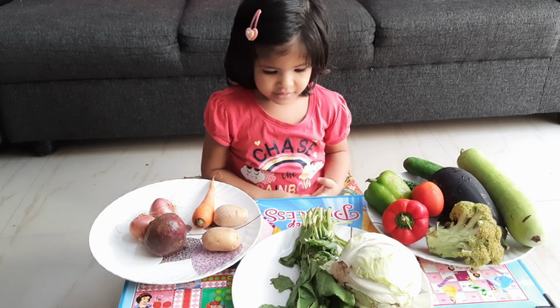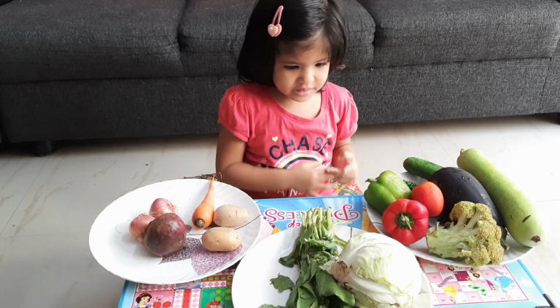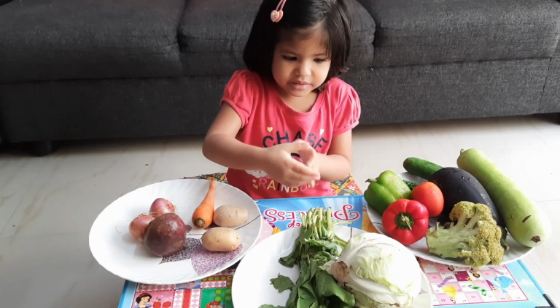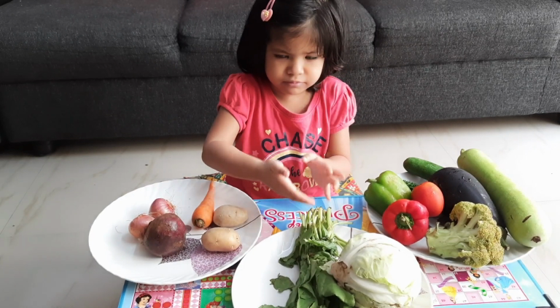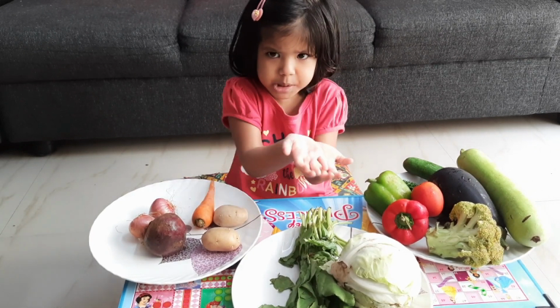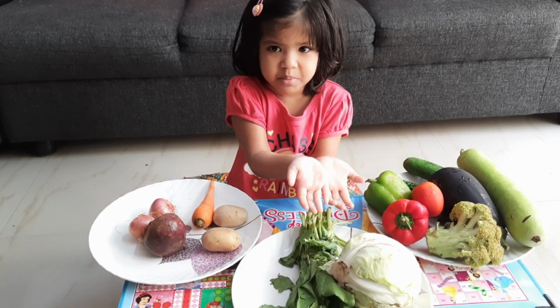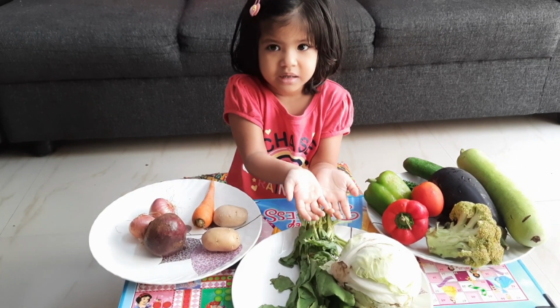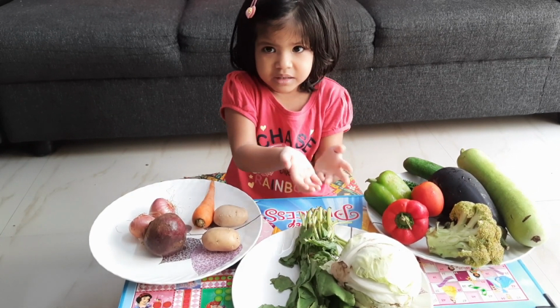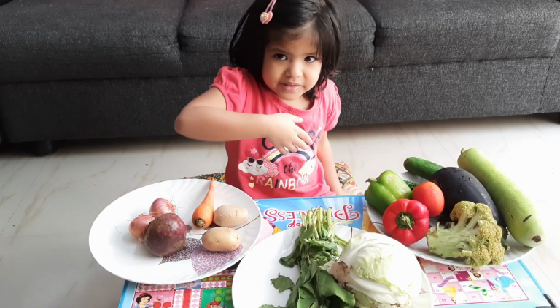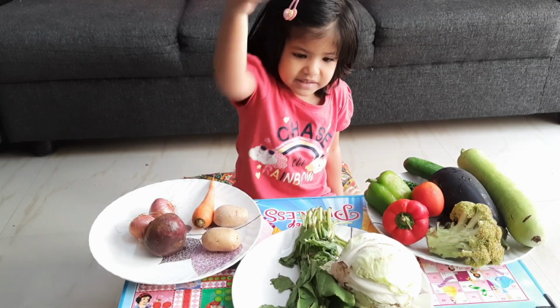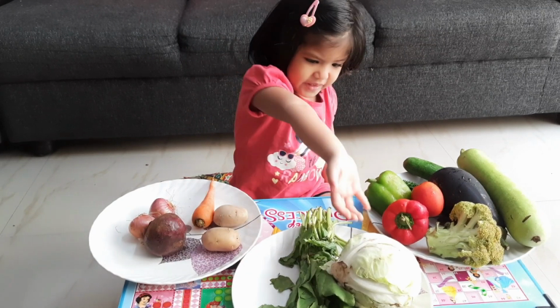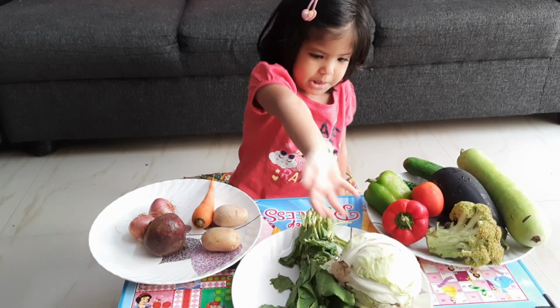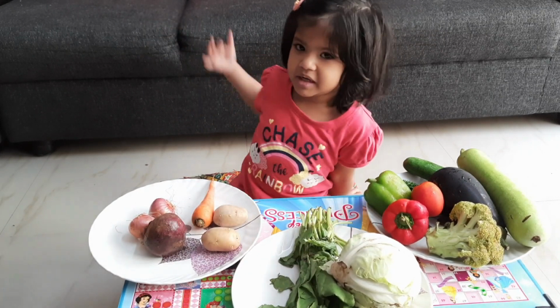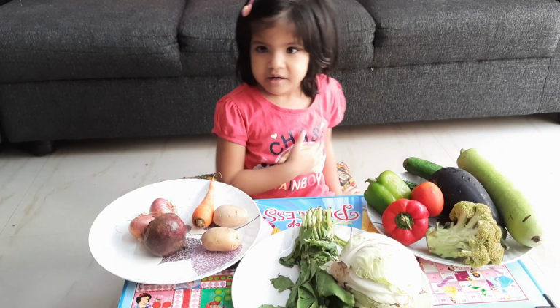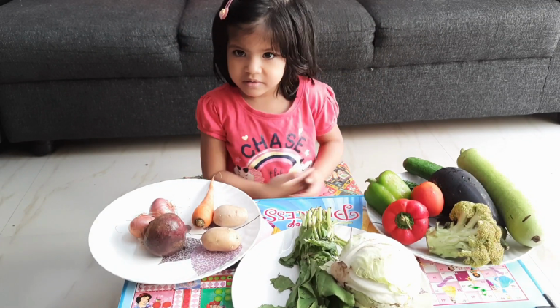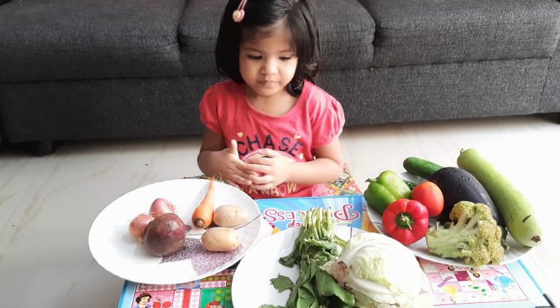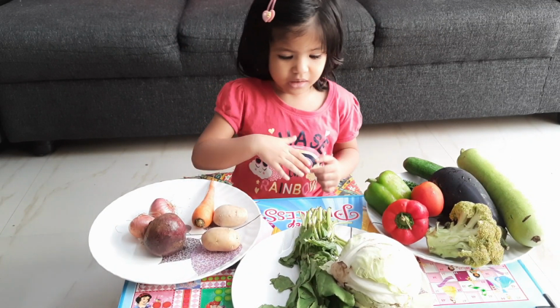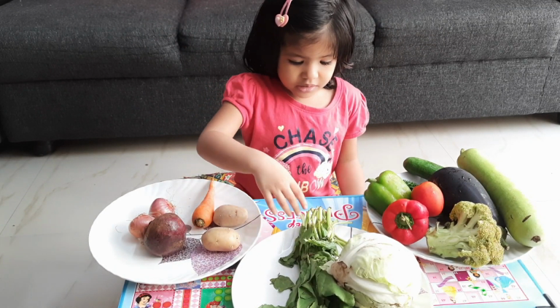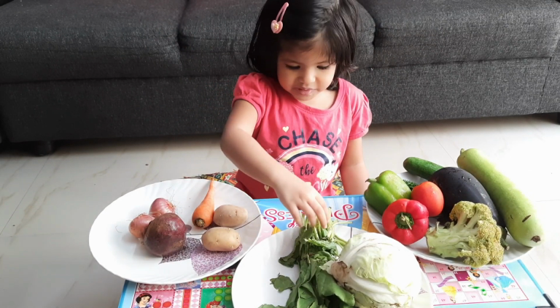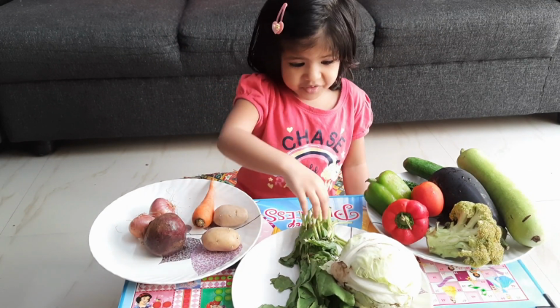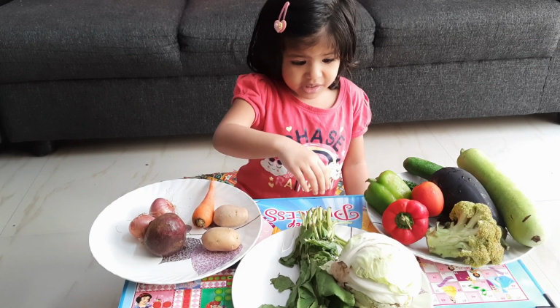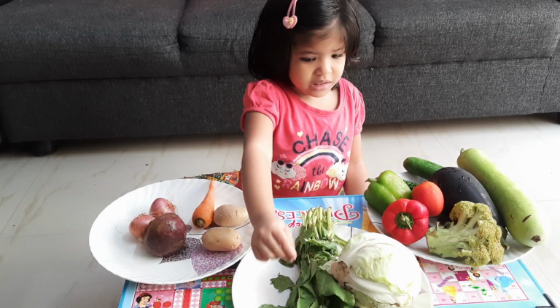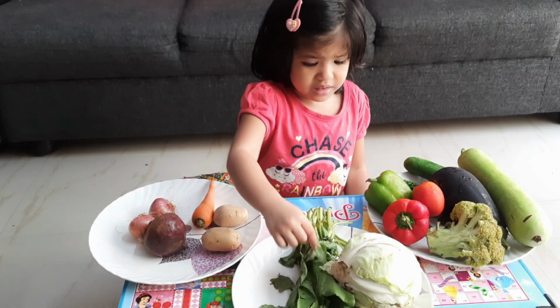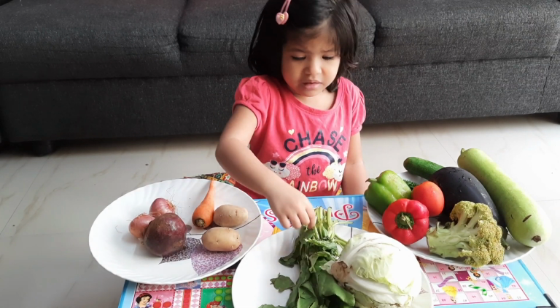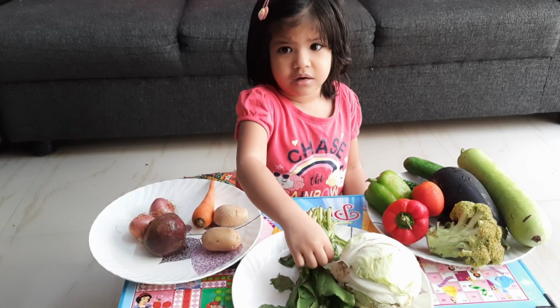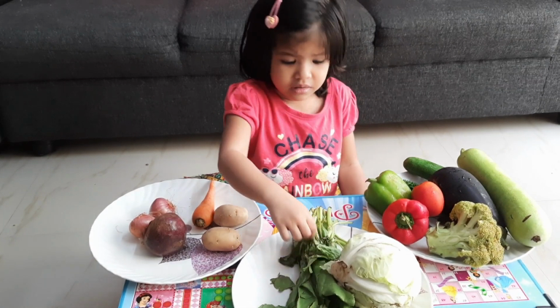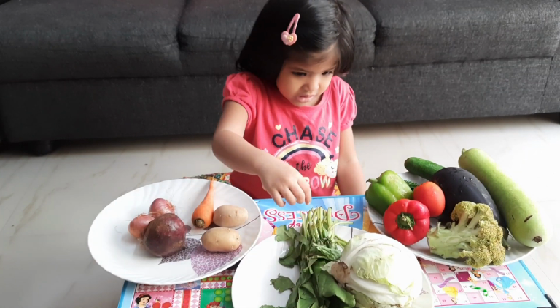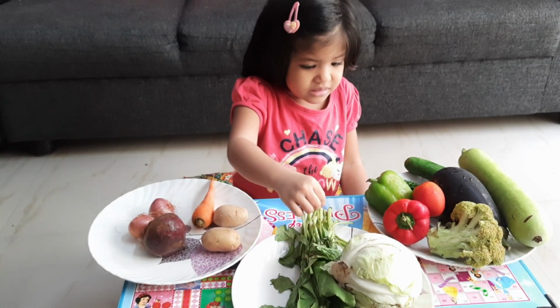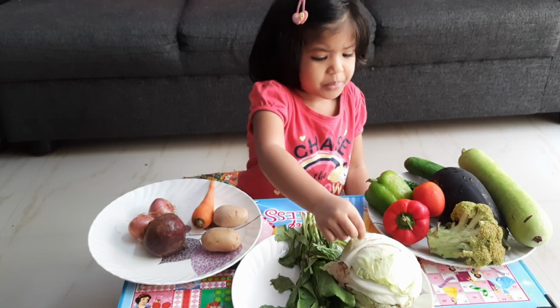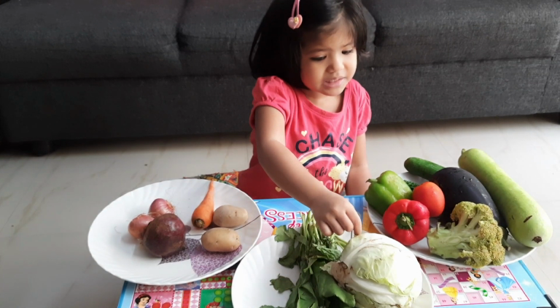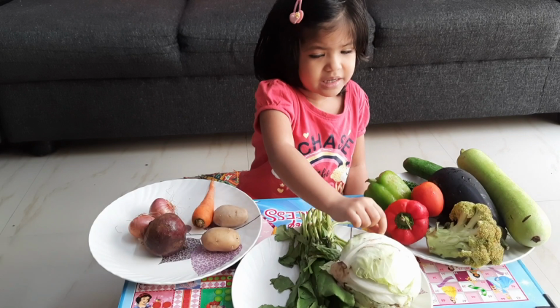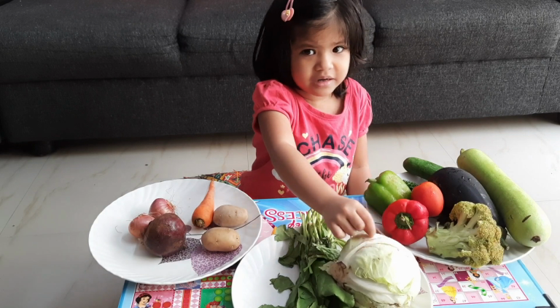This is a vegetable — leafy vegetable. What are those vegetables? This is spinach in green colour, and cabbage is green colour.